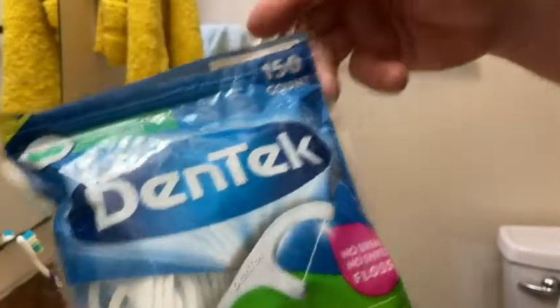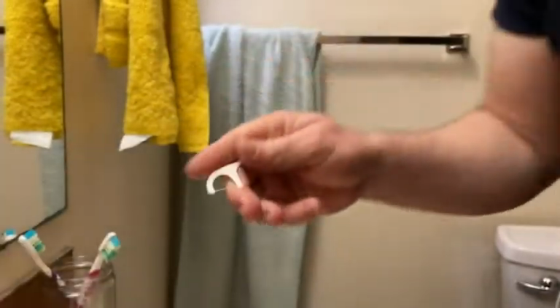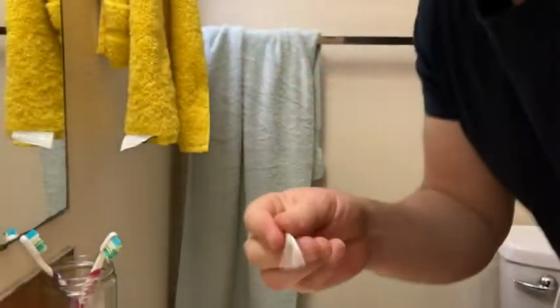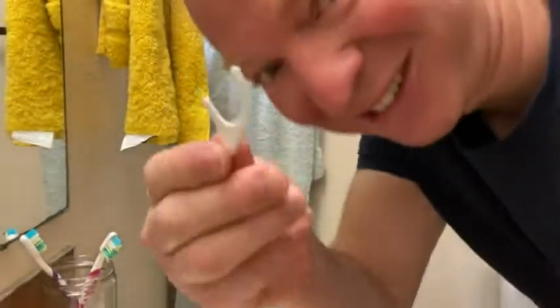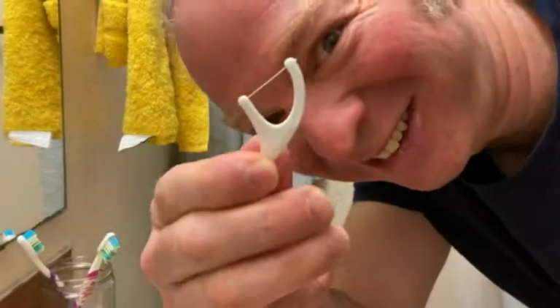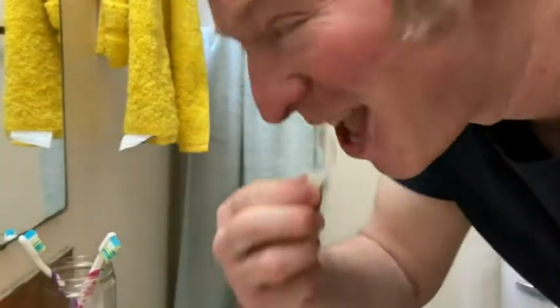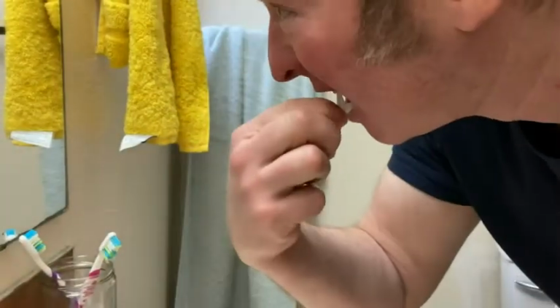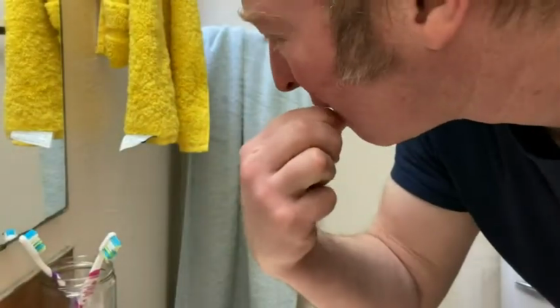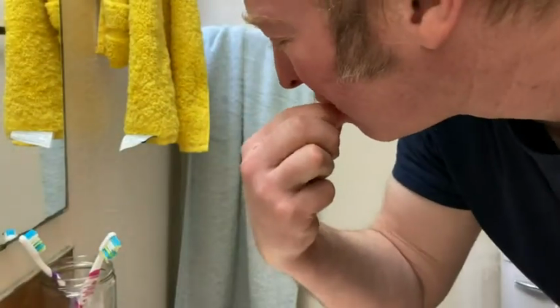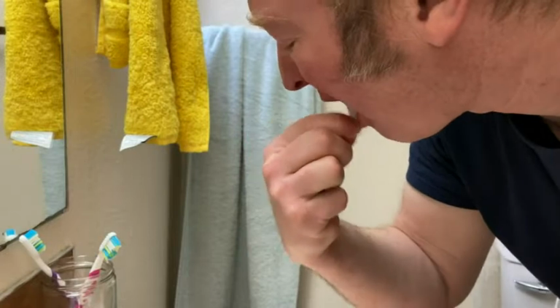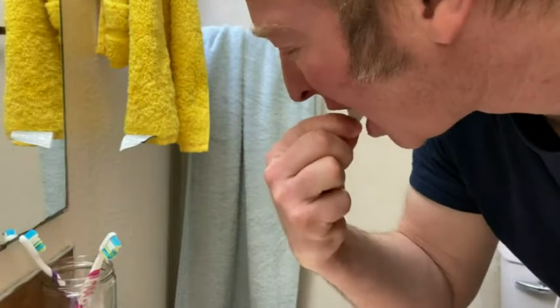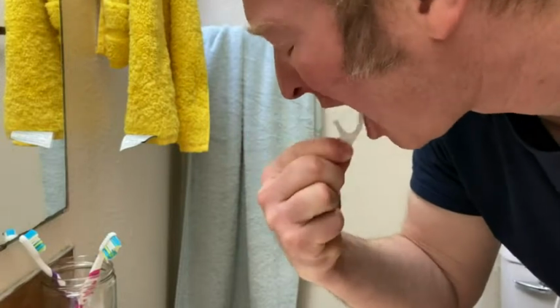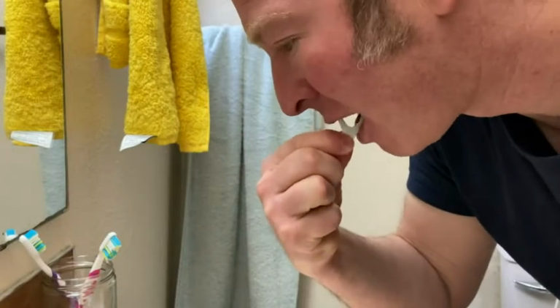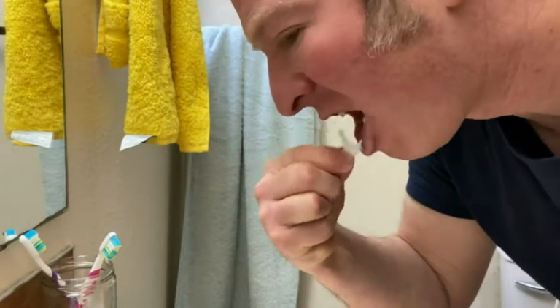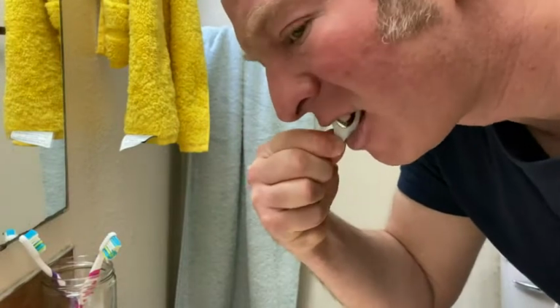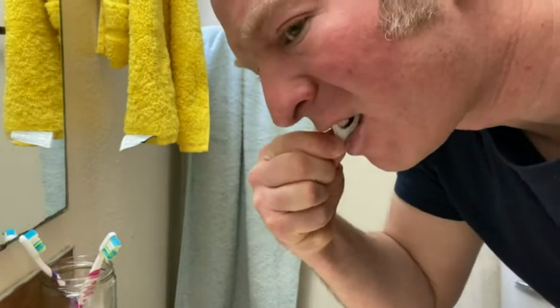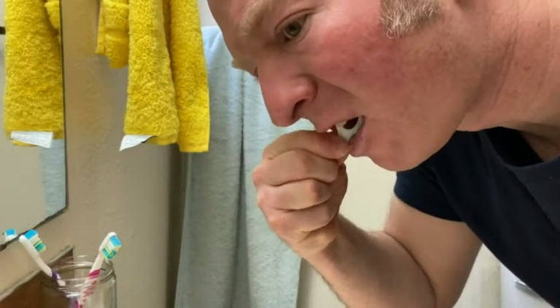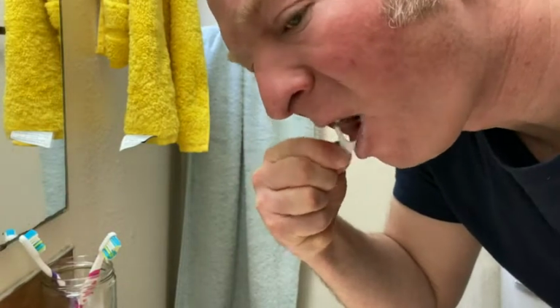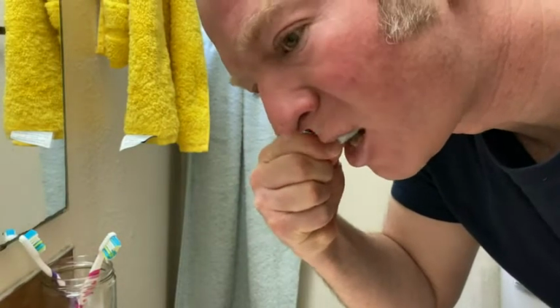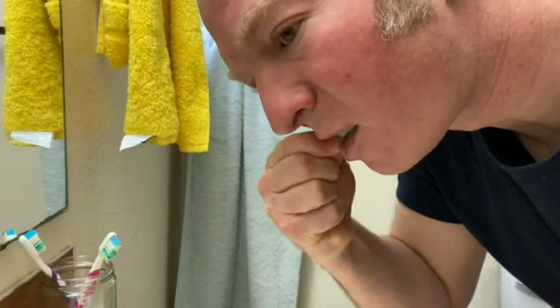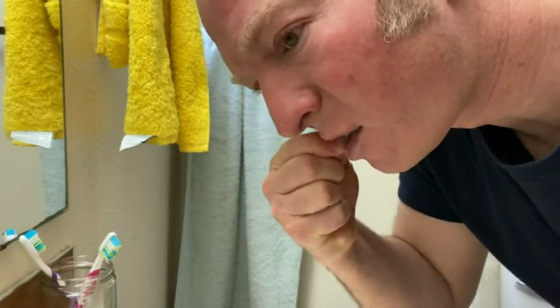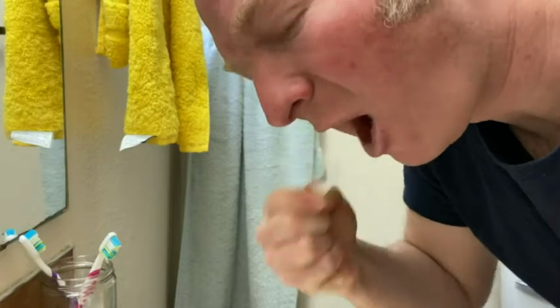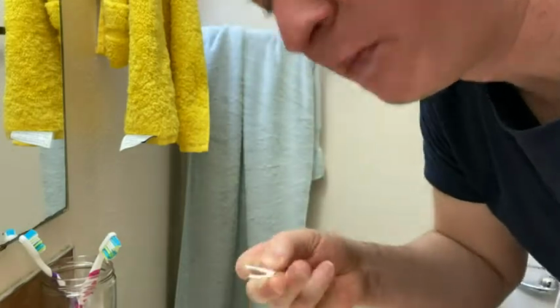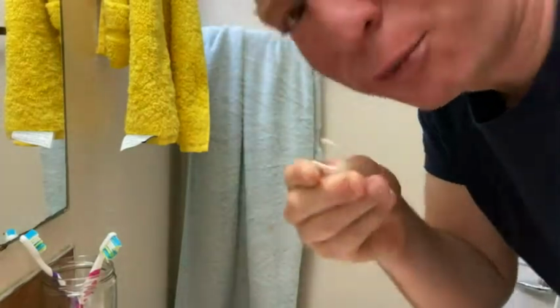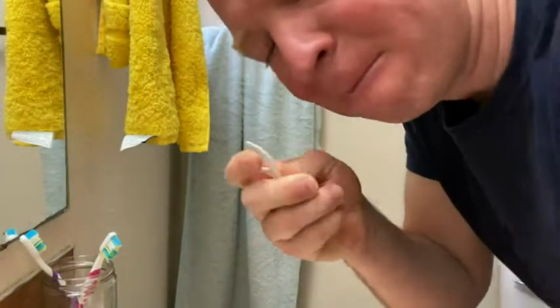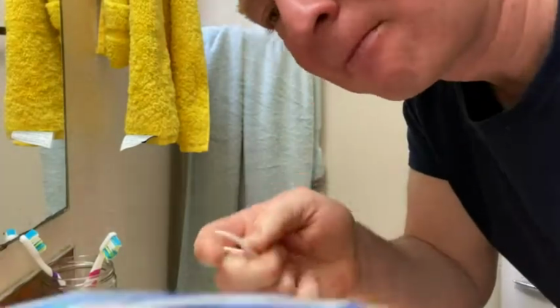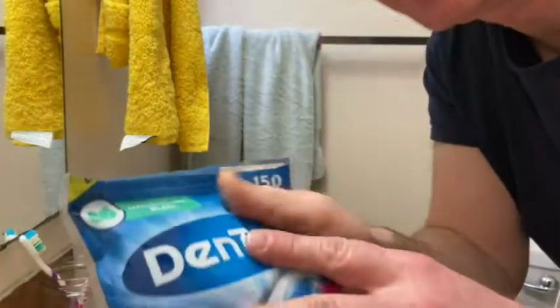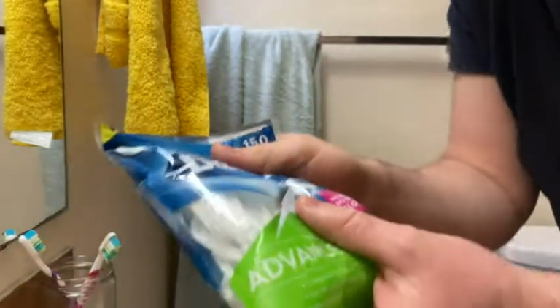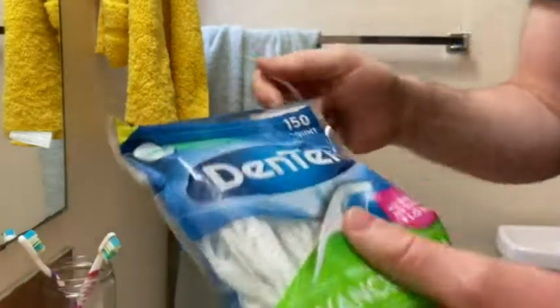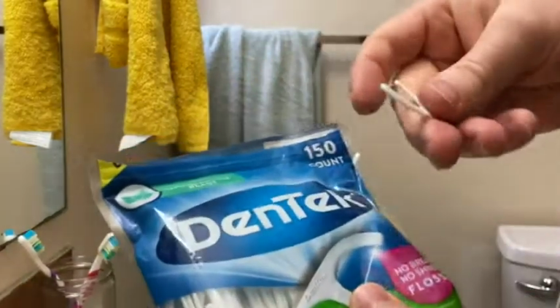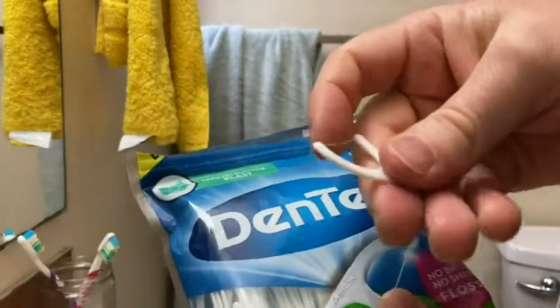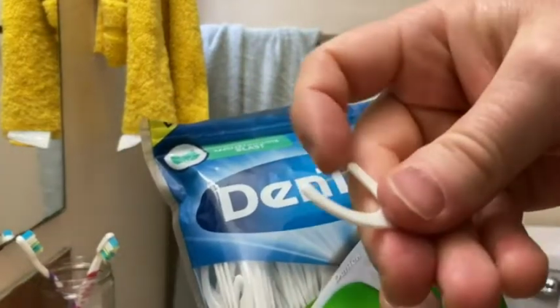Here it goes. Works pretty well. Now these are single — there's different kinds of floss picks you can get.